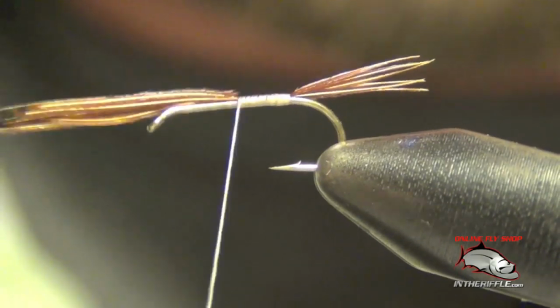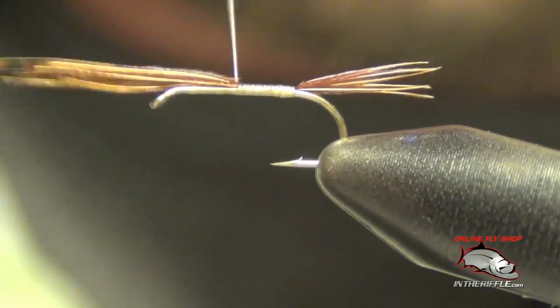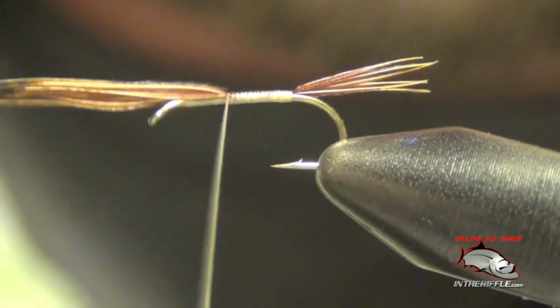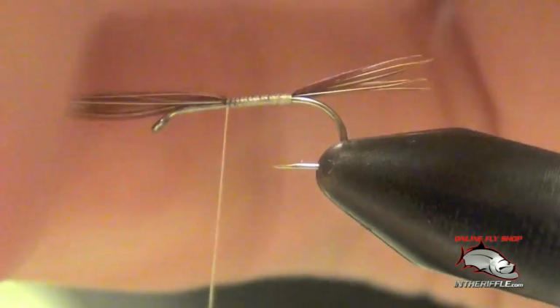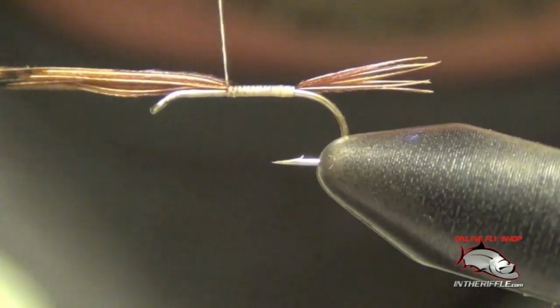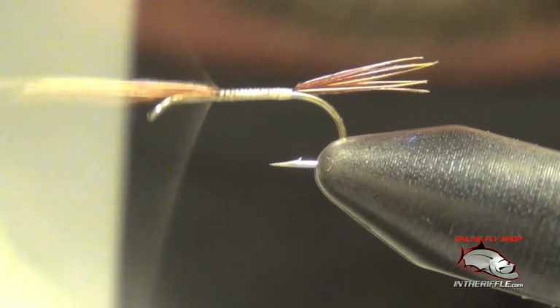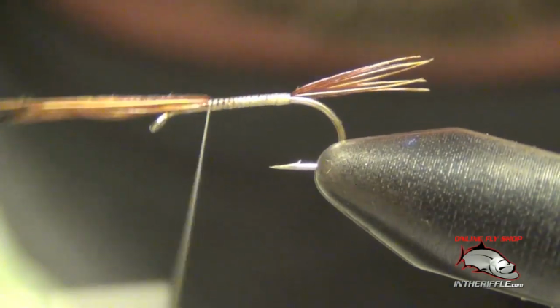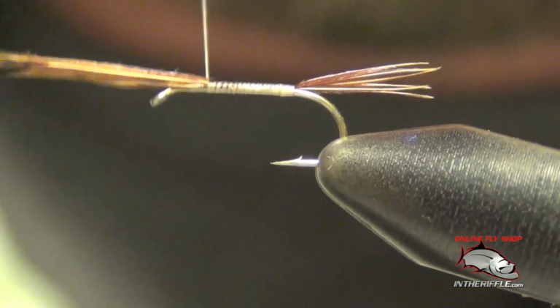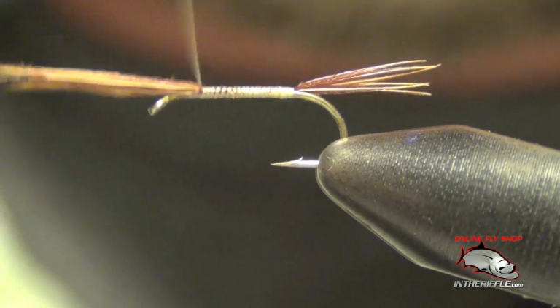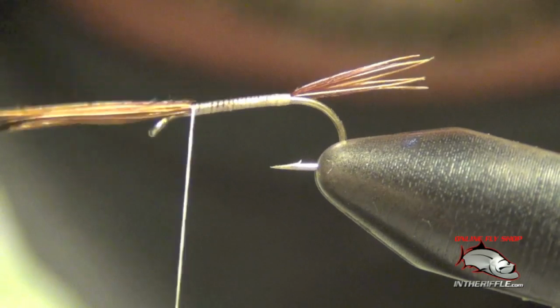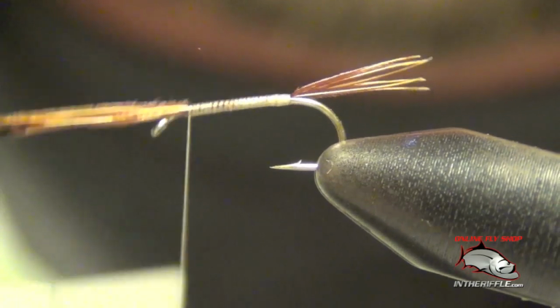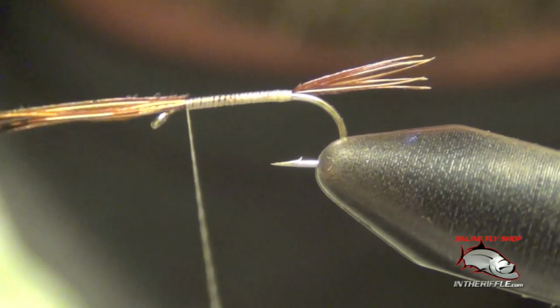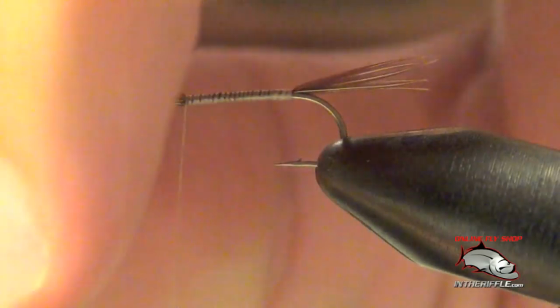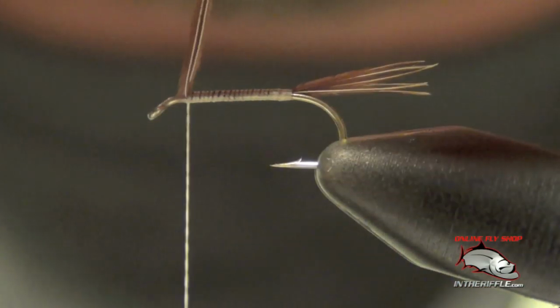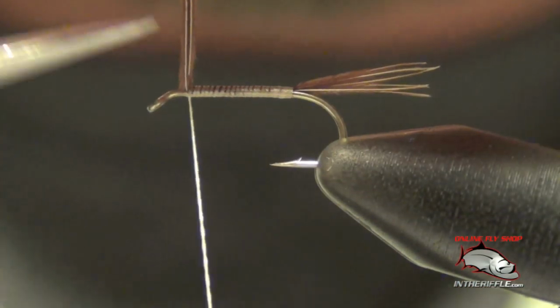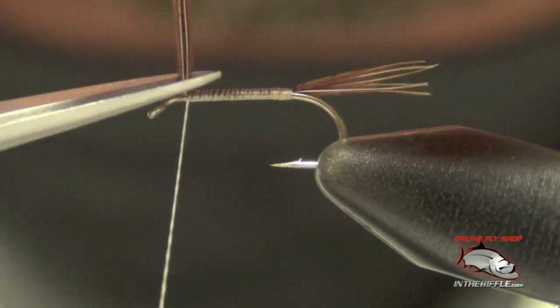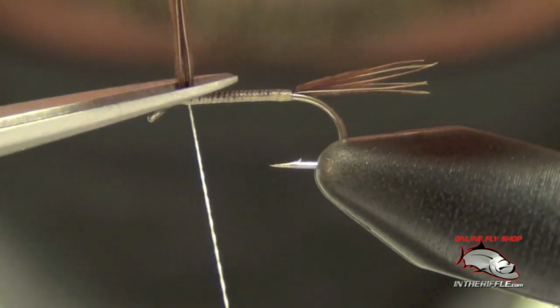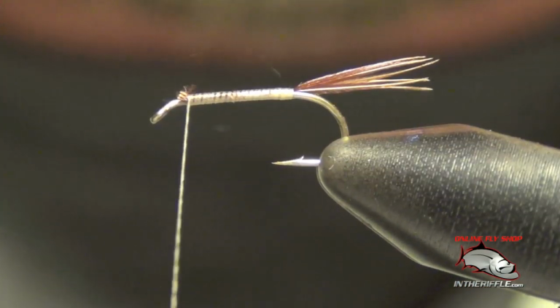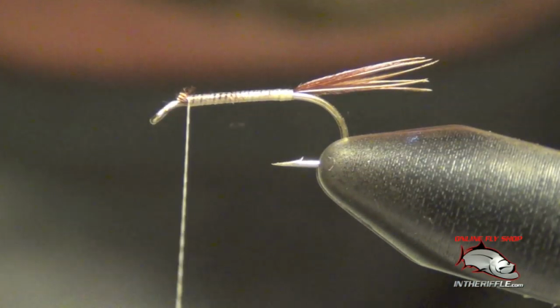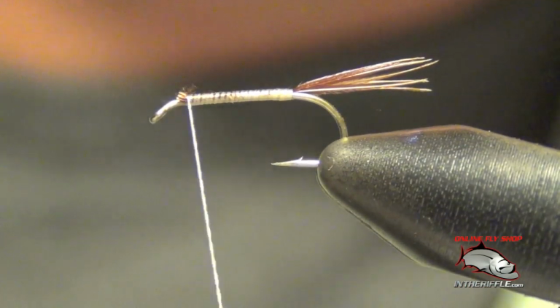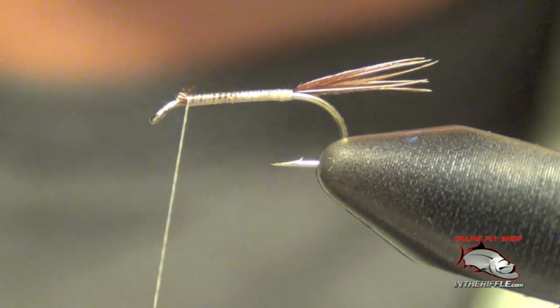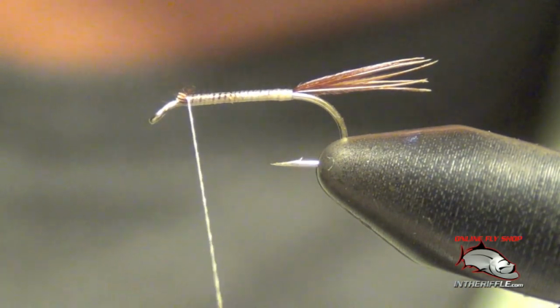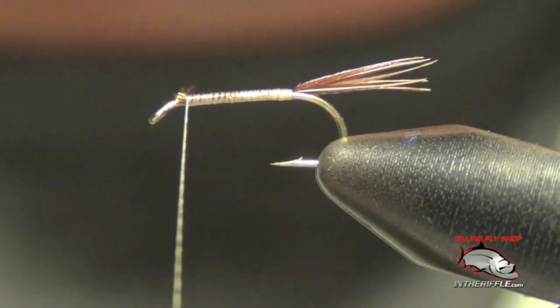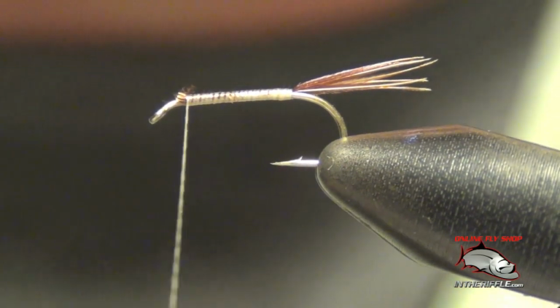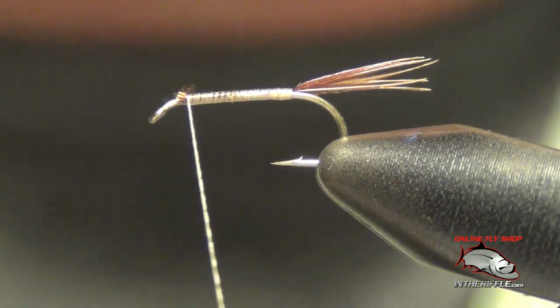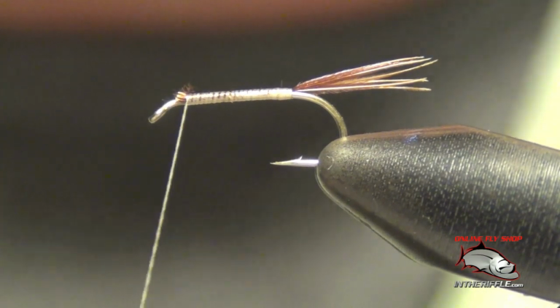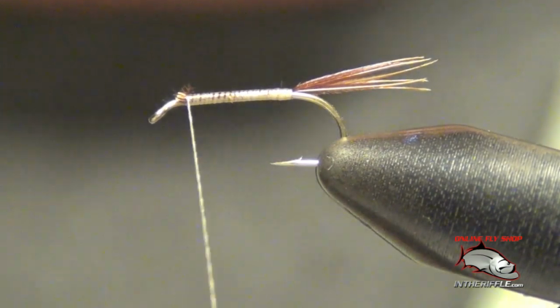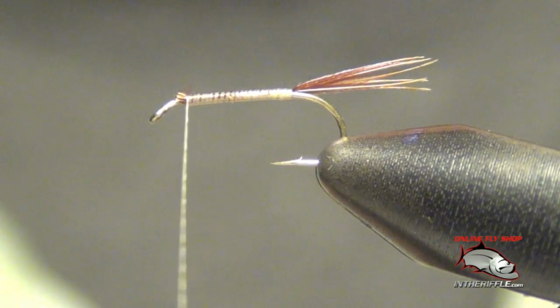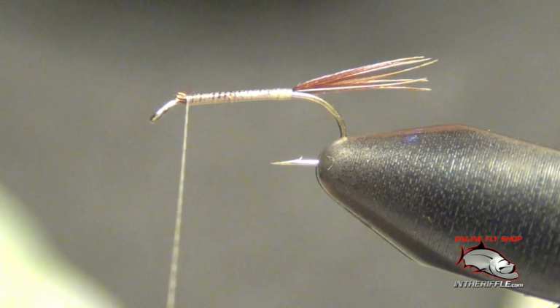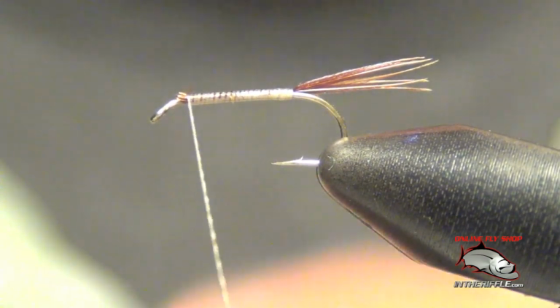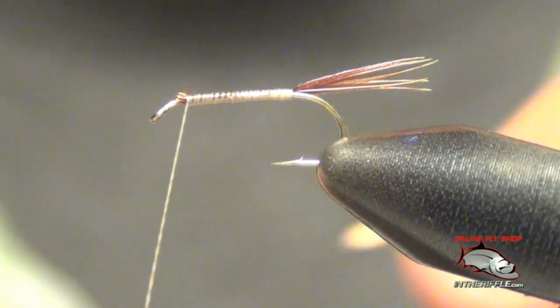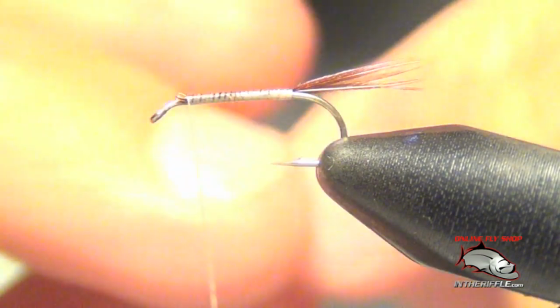Now we're going to take our thread forward. The reason I'm doing this is because I want everything to be an even thickness on the body — I don't want any lumps or bumps or anything like that.